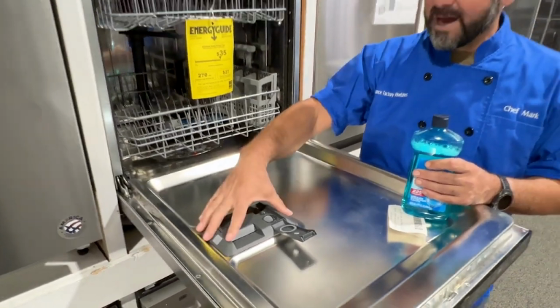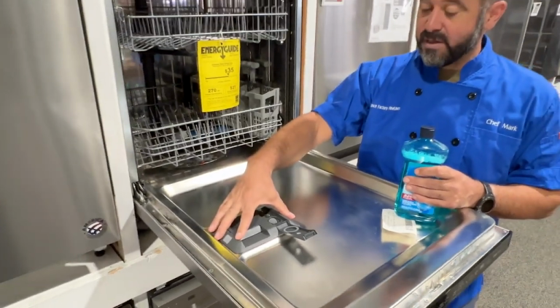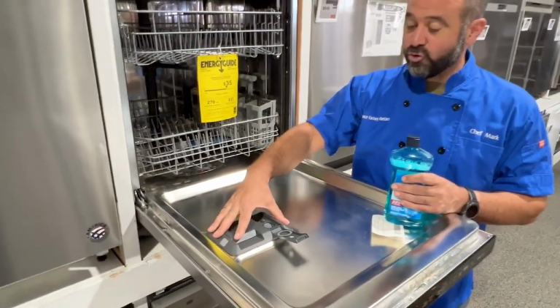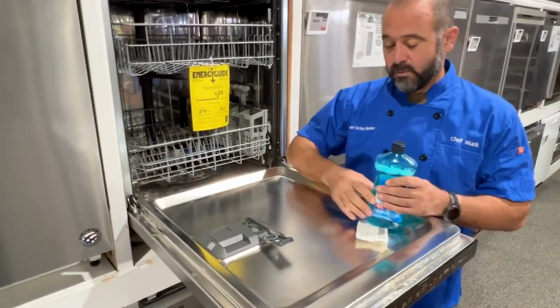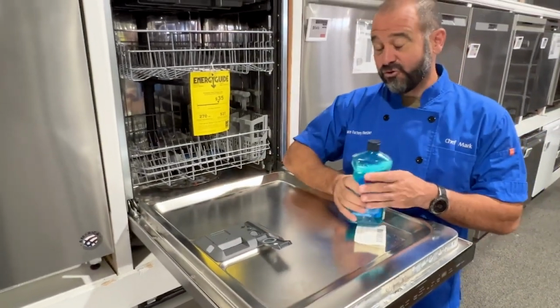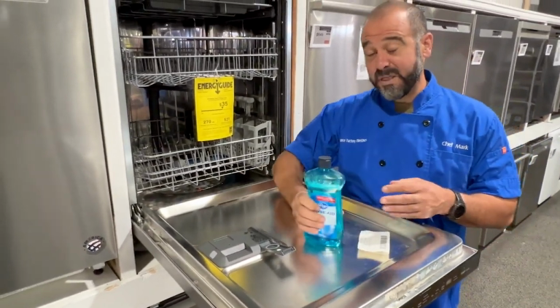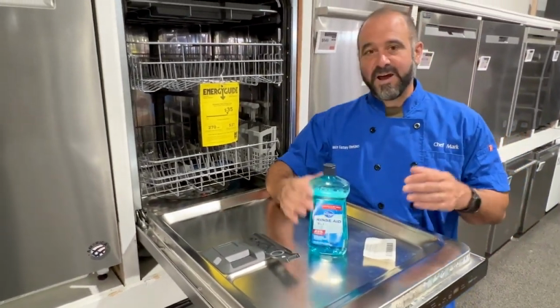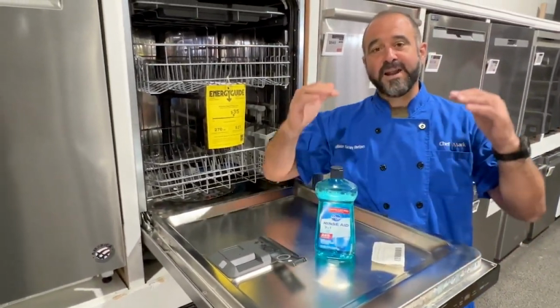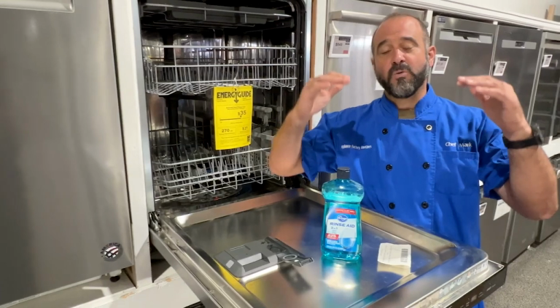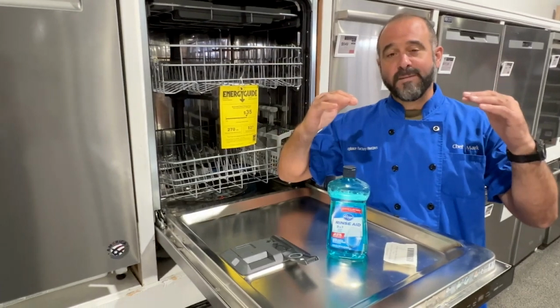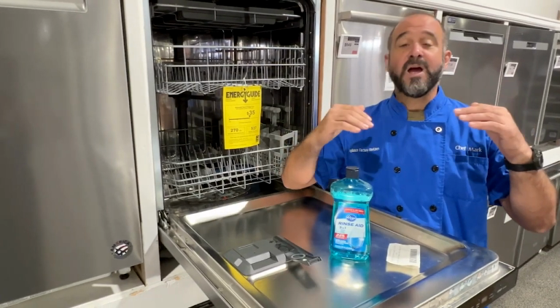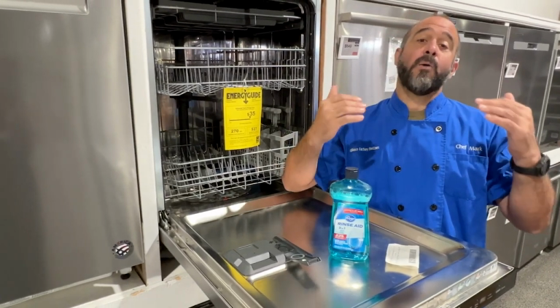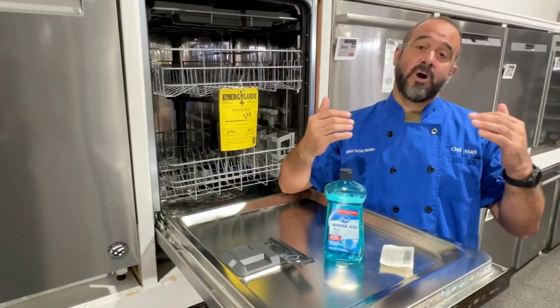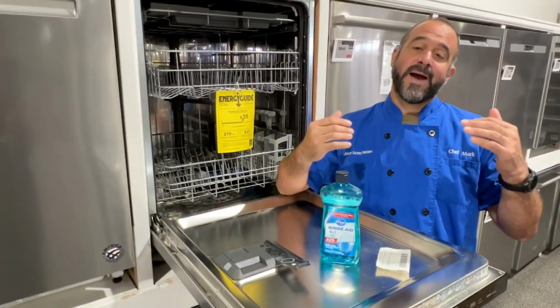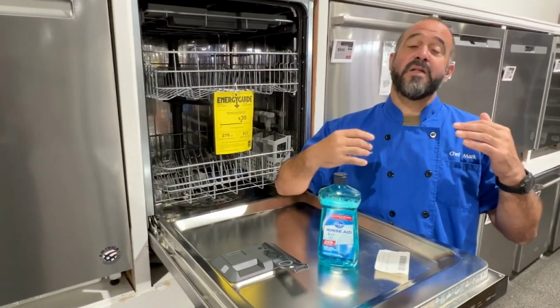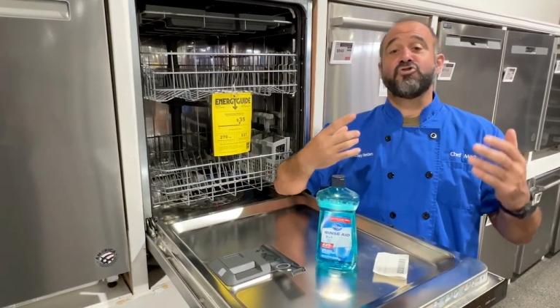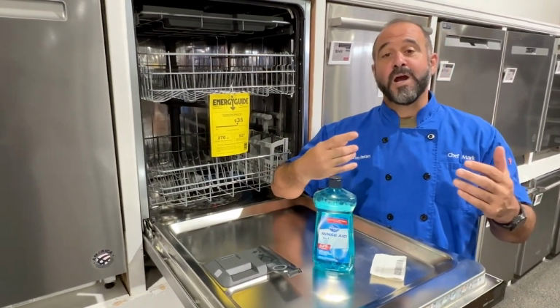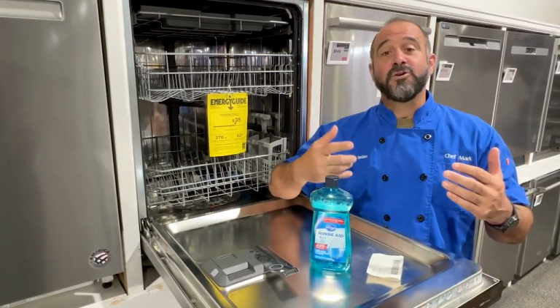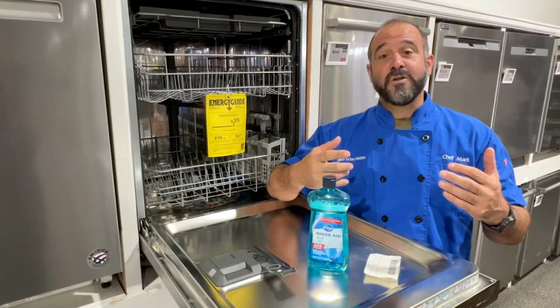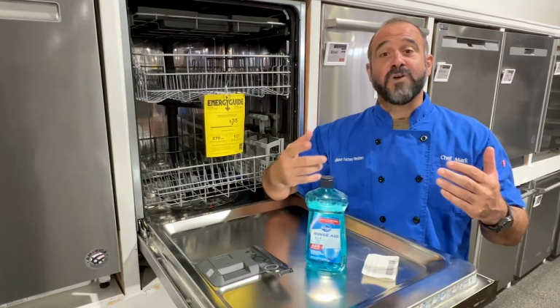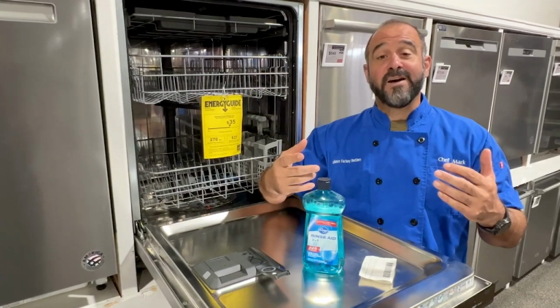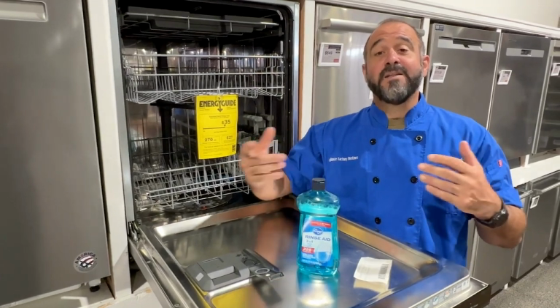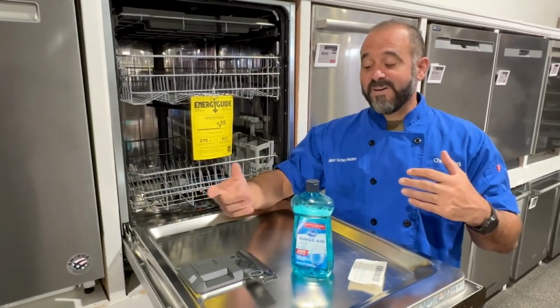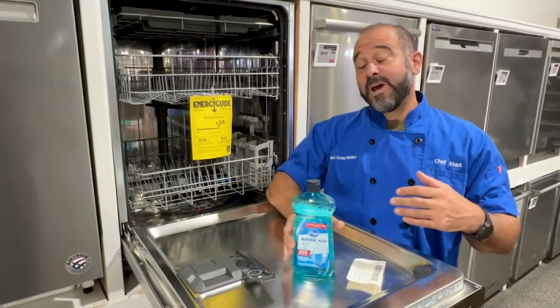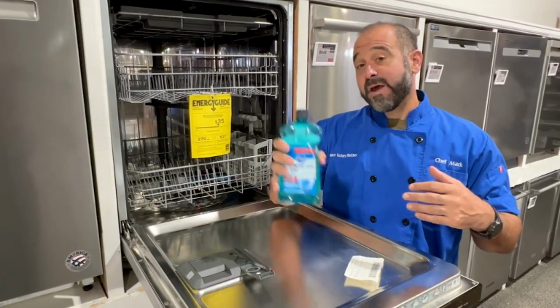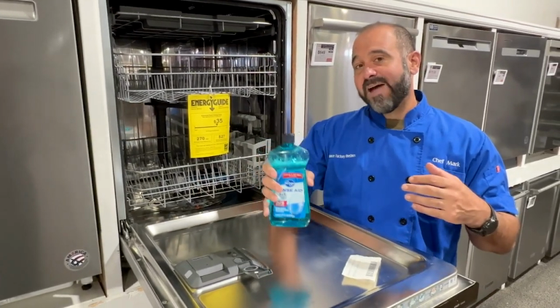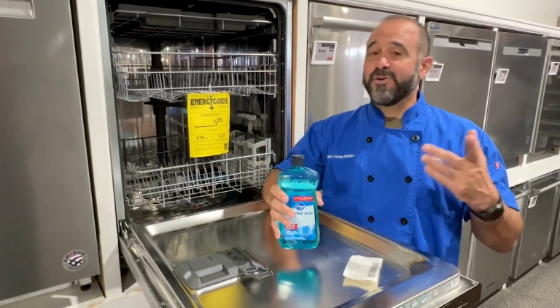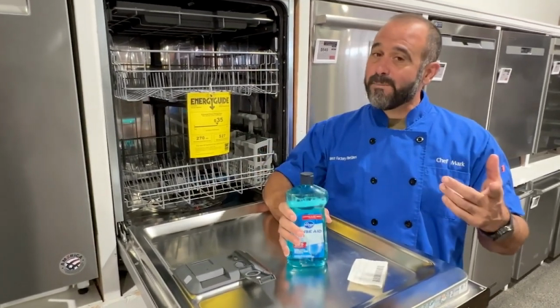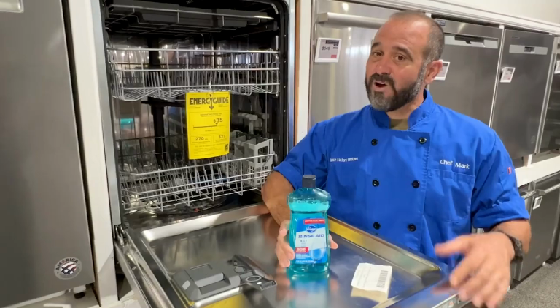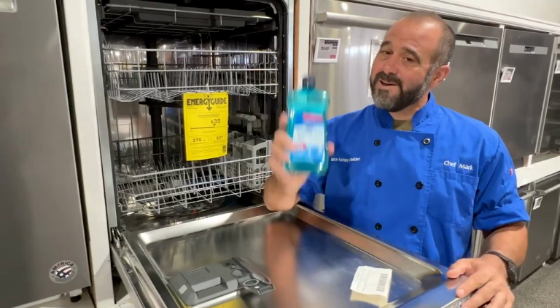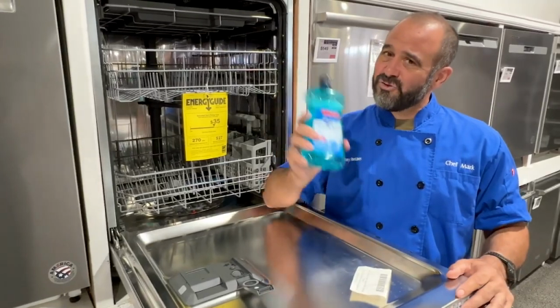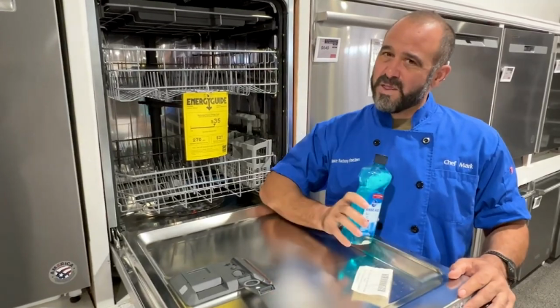What rinse aid does is lower the temperature at which water evaporates, ensuring that your dishes get dry enough. The manufacturer expects you to add this, so if you're not happy with the drying, check your rinse aid.